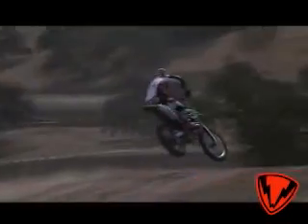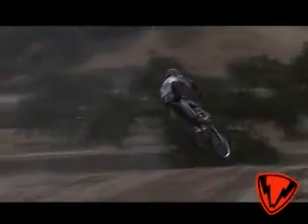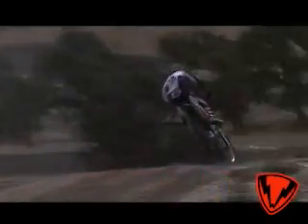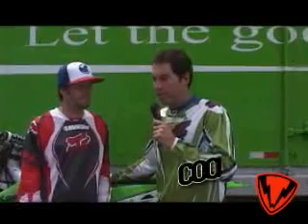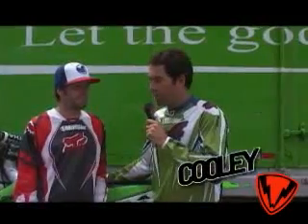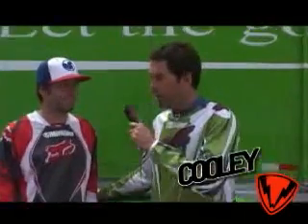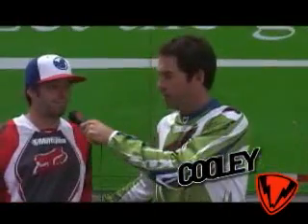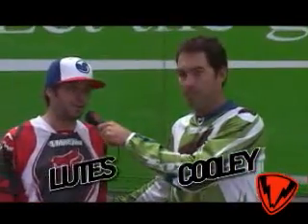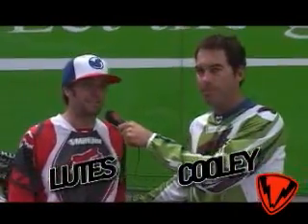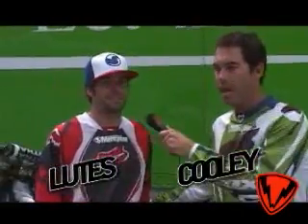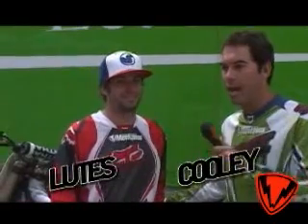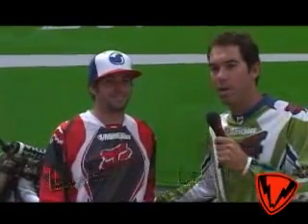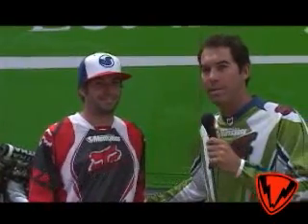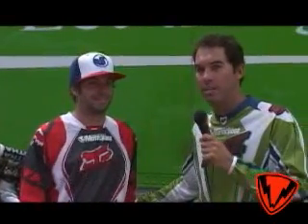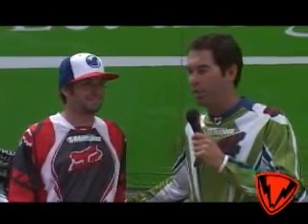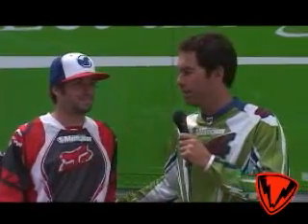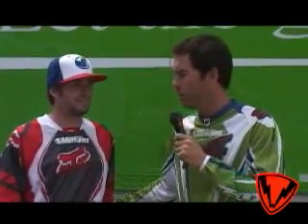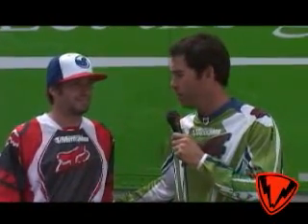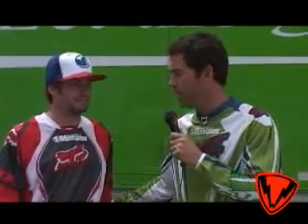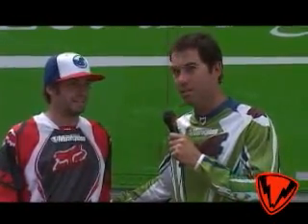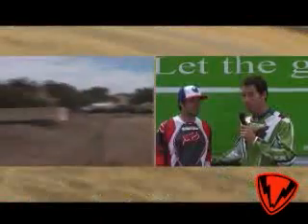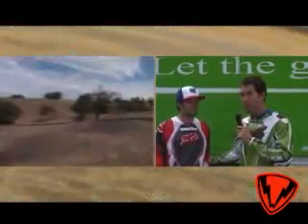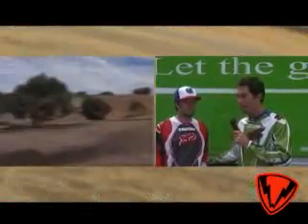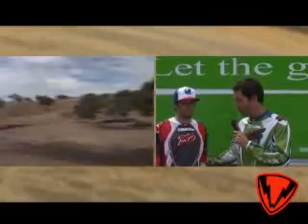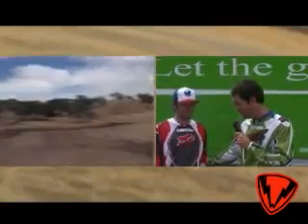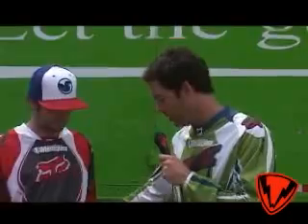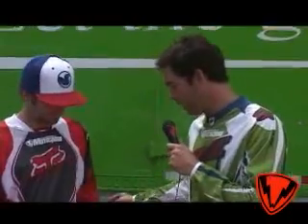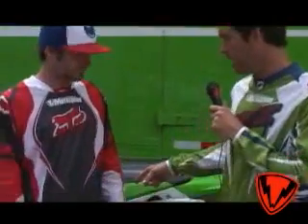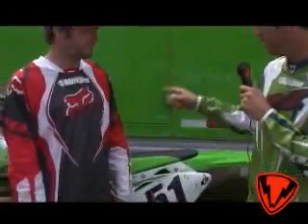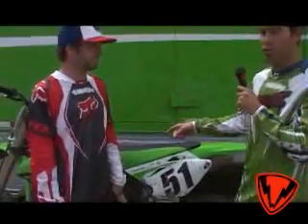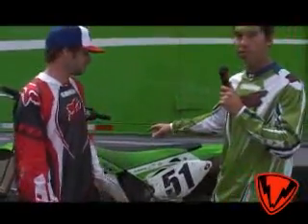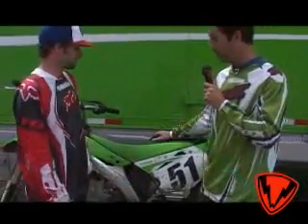I'm Ryan Cooley, this is my colleague Brendan Lutz, and we are up here at Zaka Station in Buellton, California, or somewhere thereabouts. We're here for the 2007 Kawasaki KX450 intro.